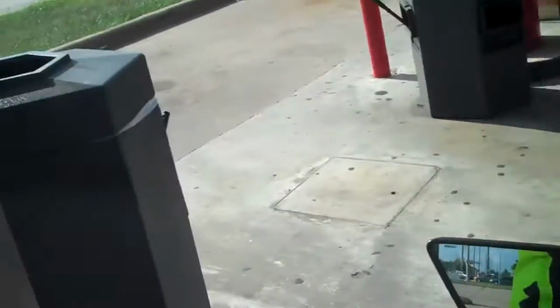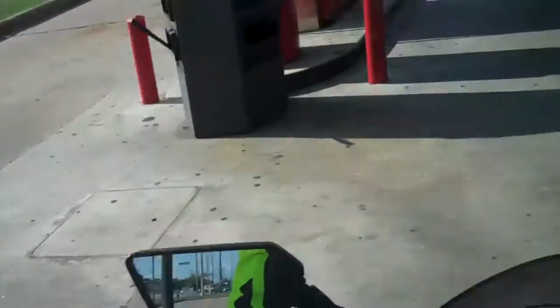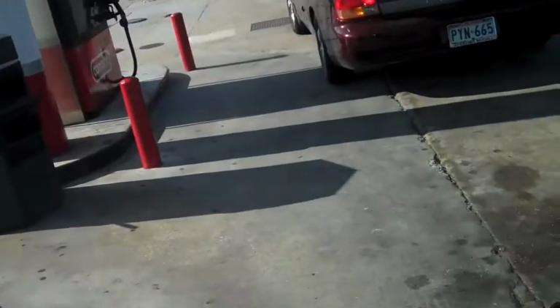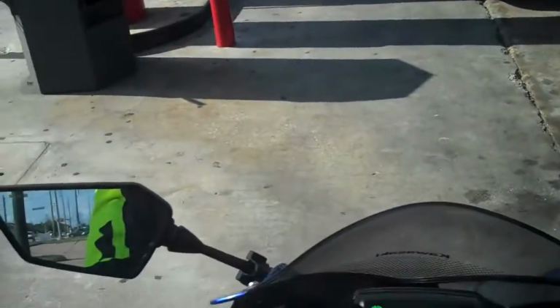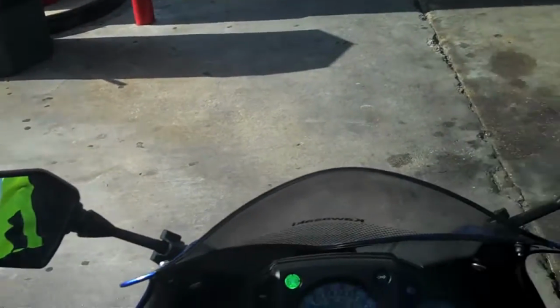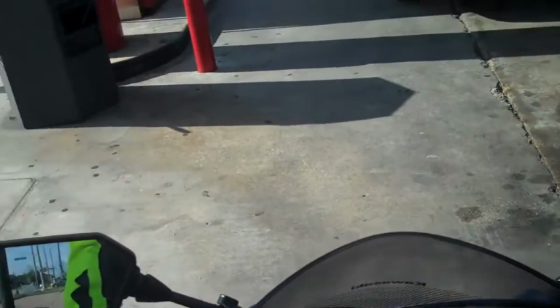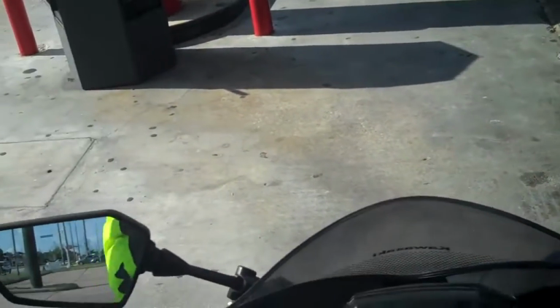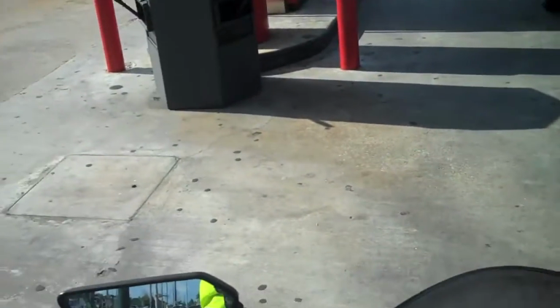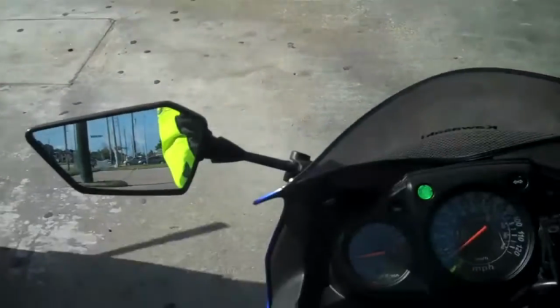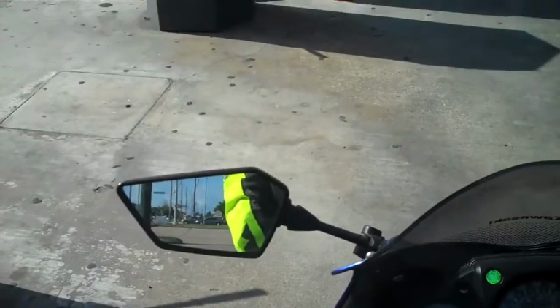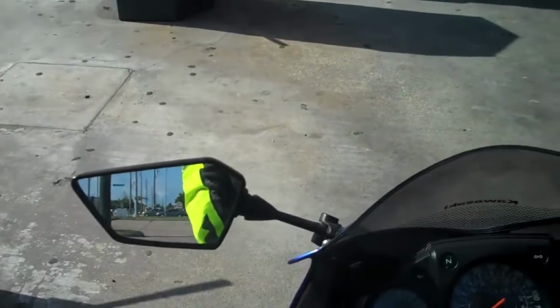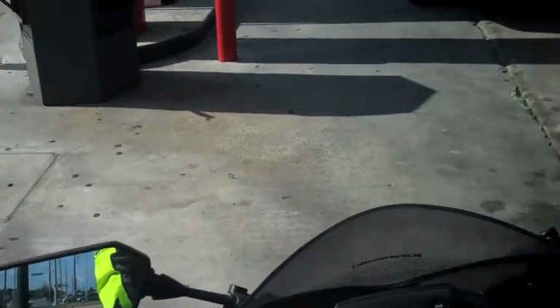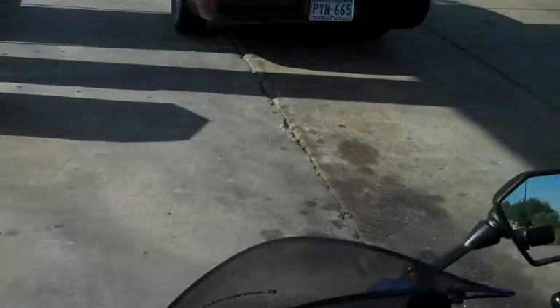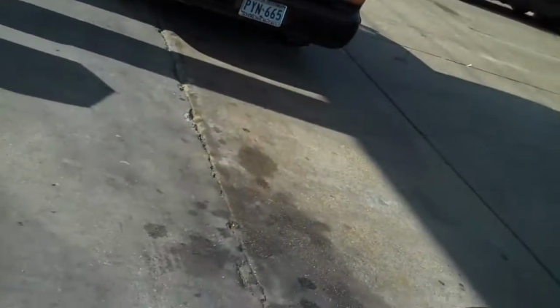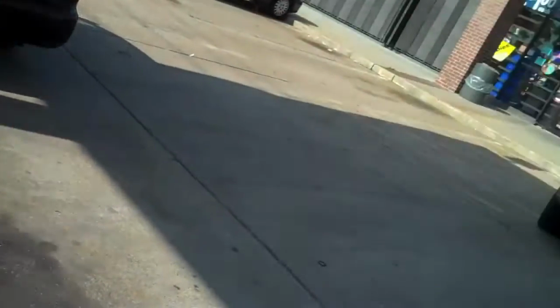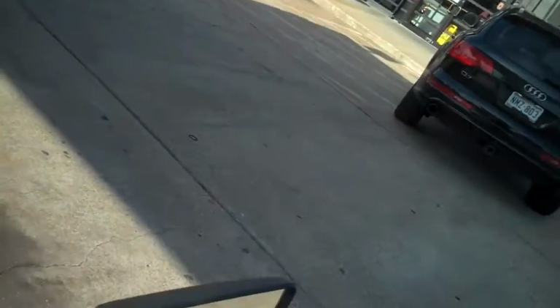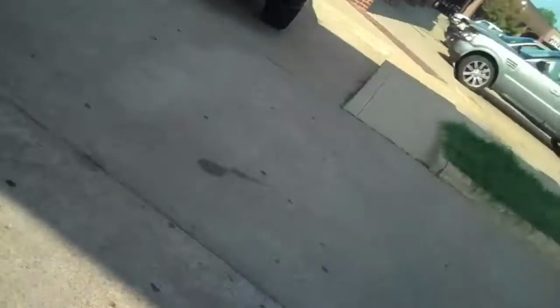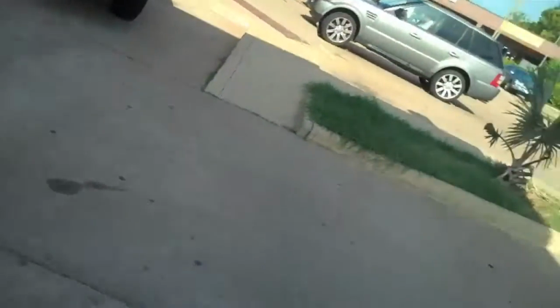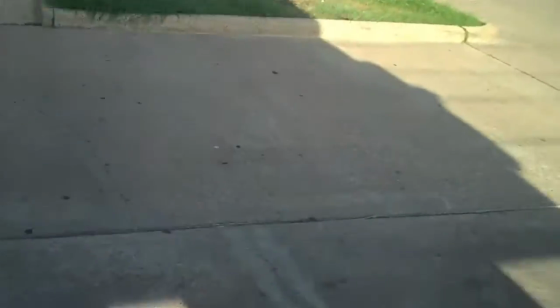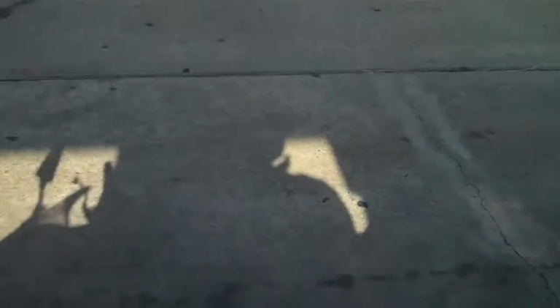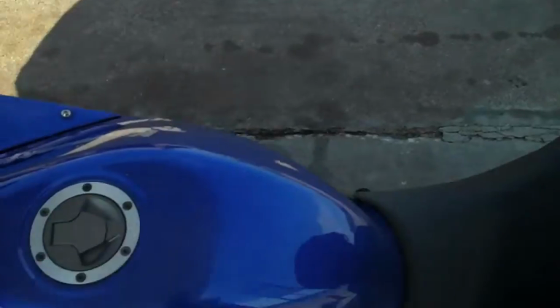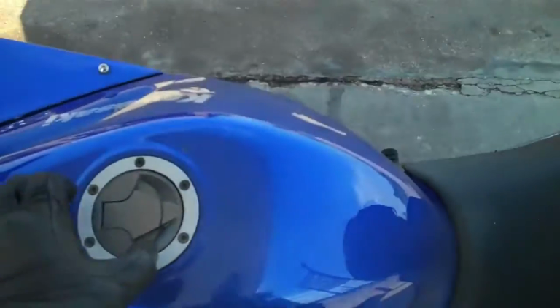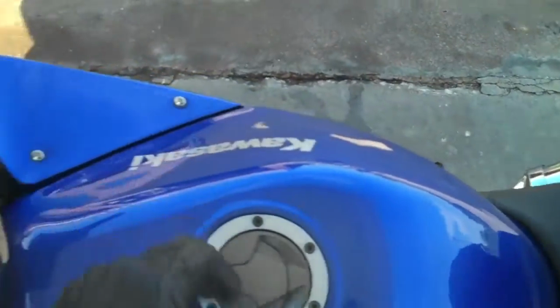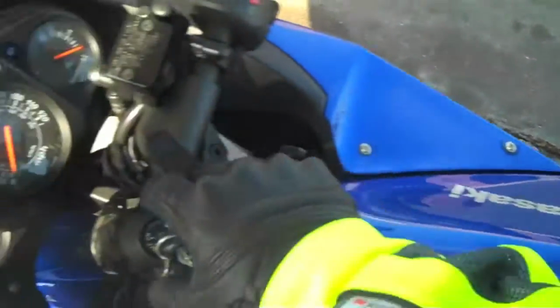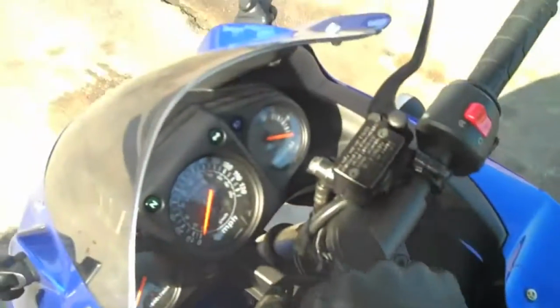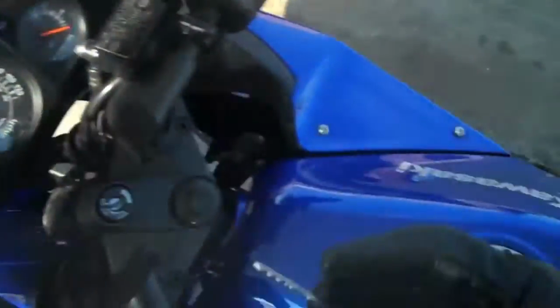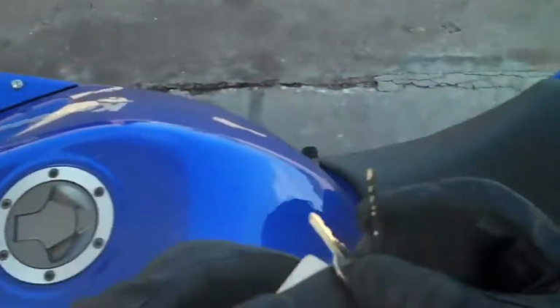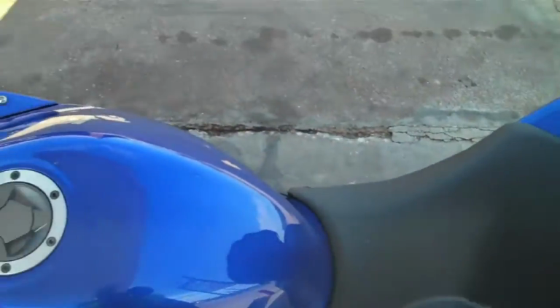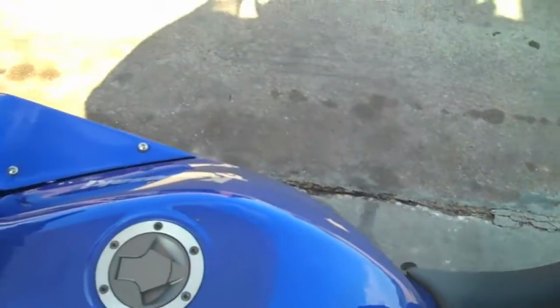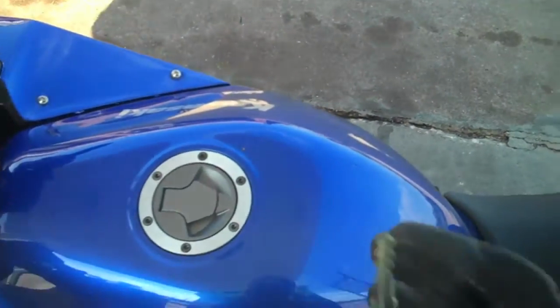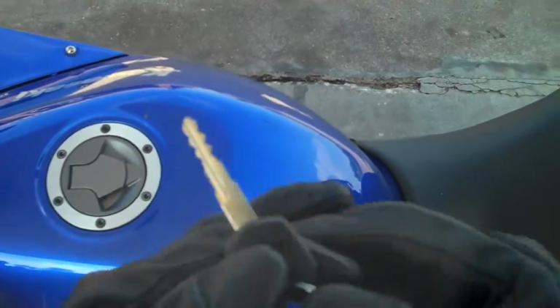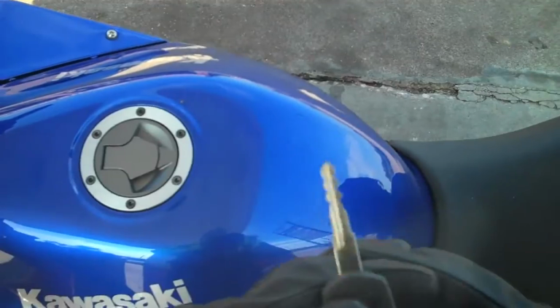Let's get some gas. I love the gas mileage on this — that was really the whole point I got this motorcycle. It gets close to 60 miles per gallon.